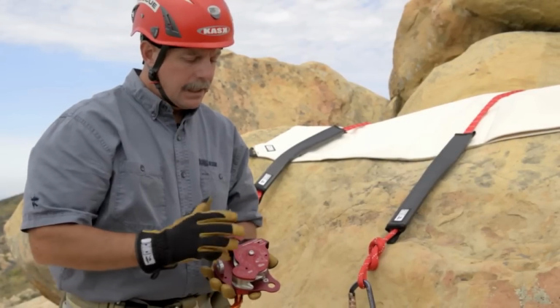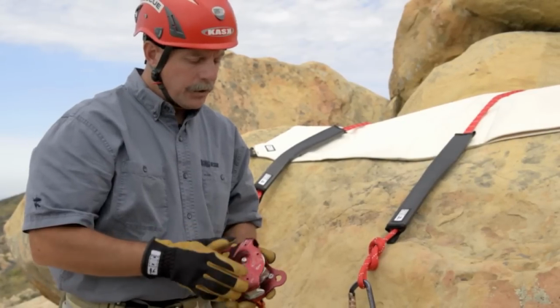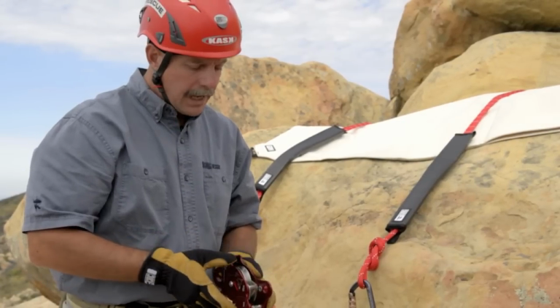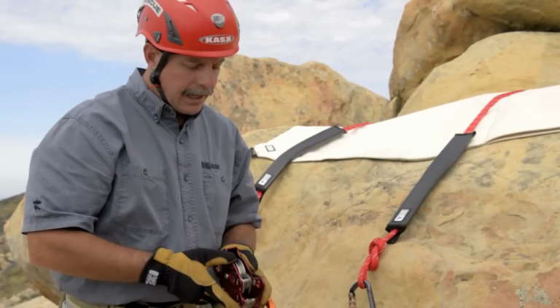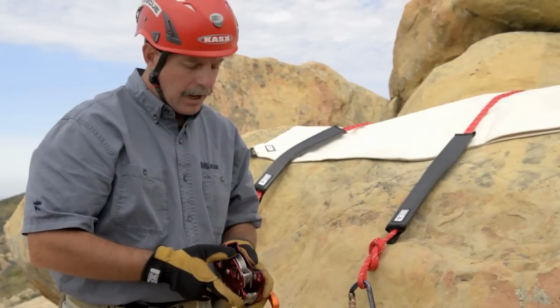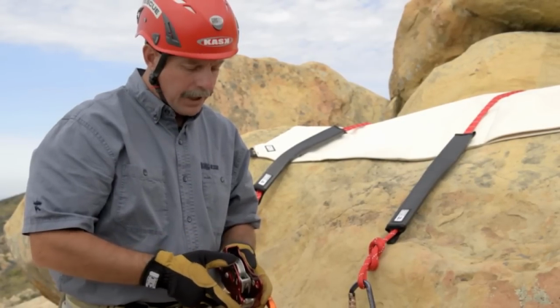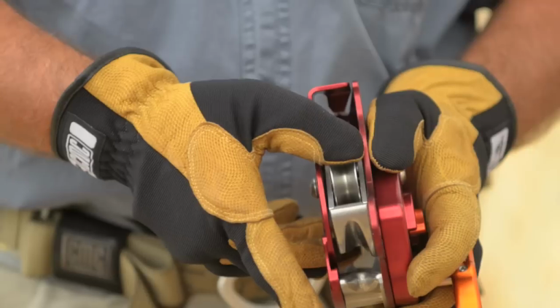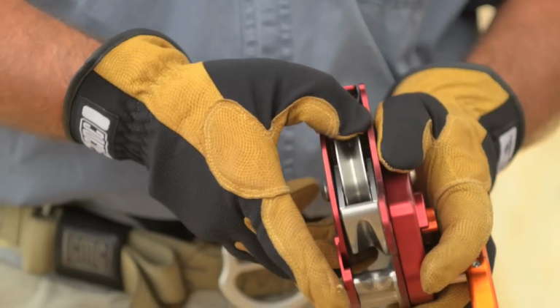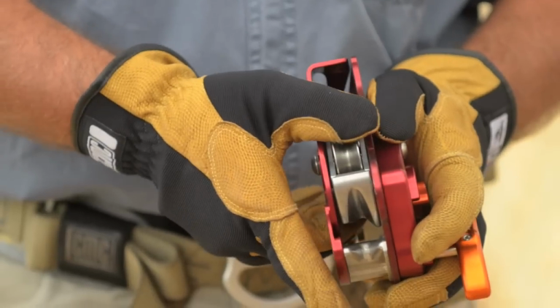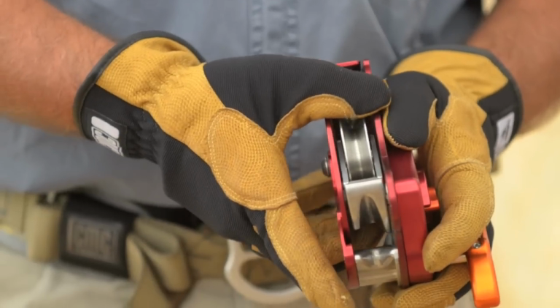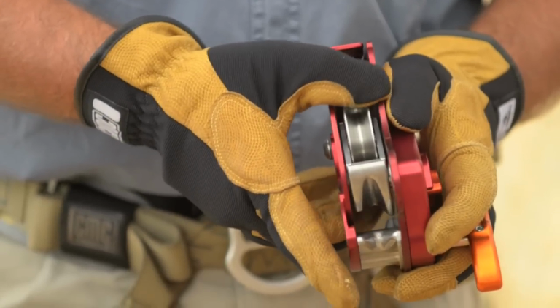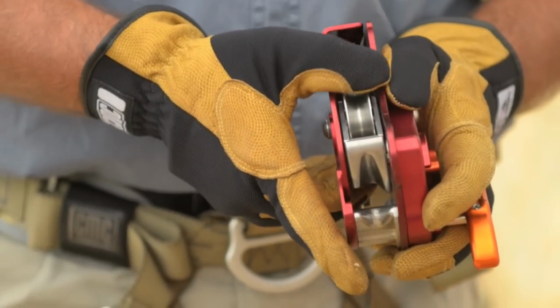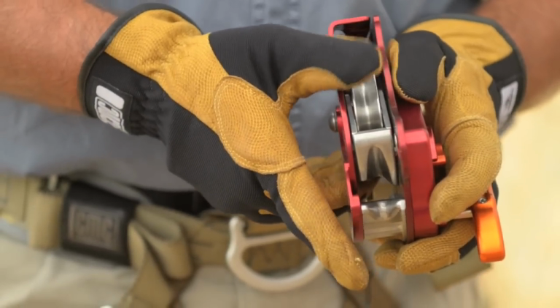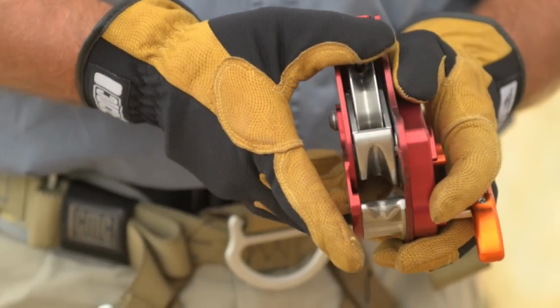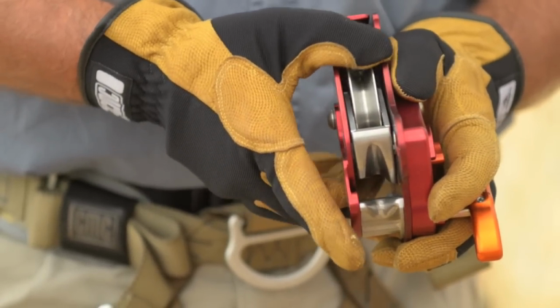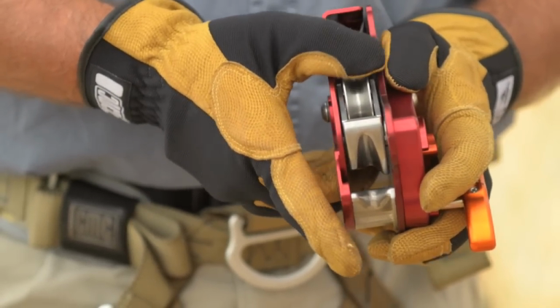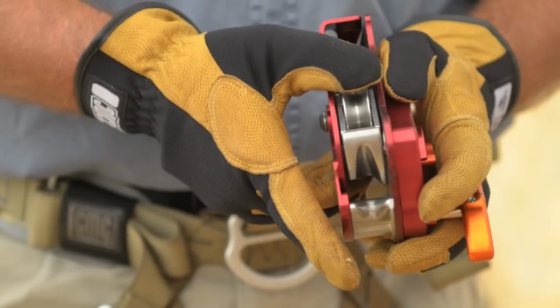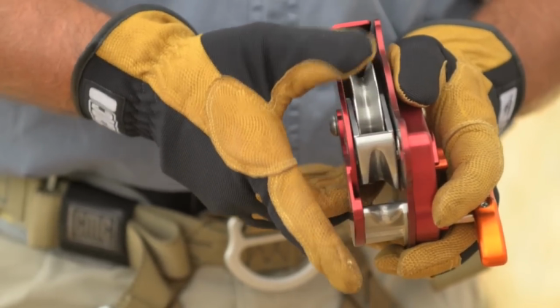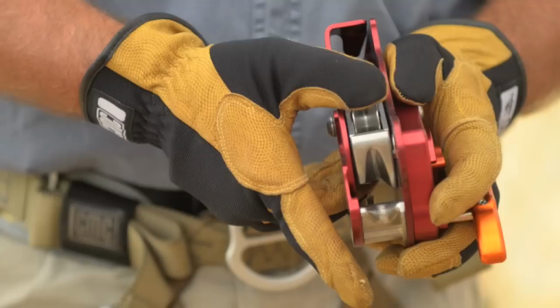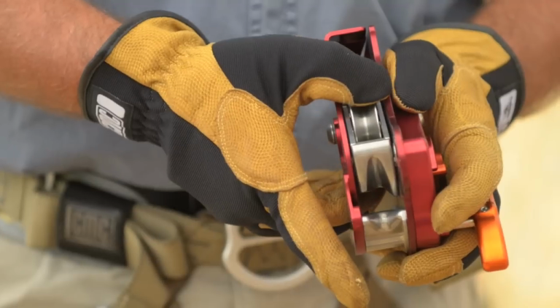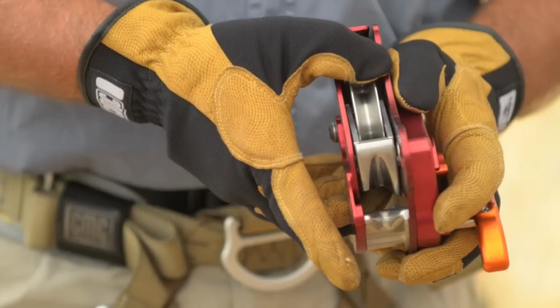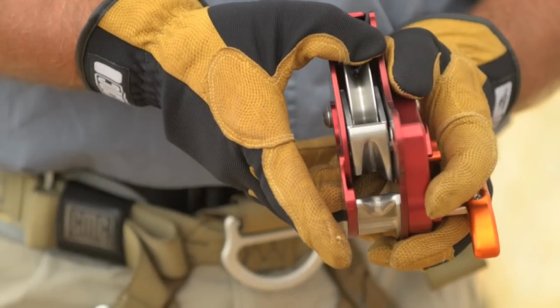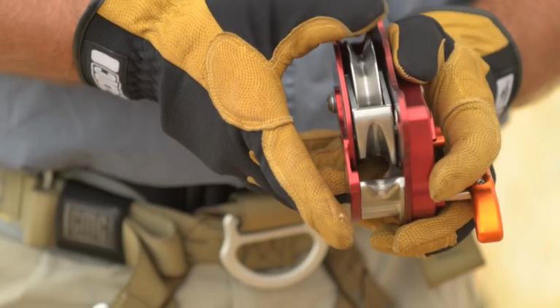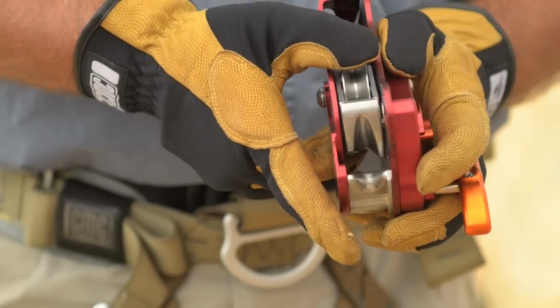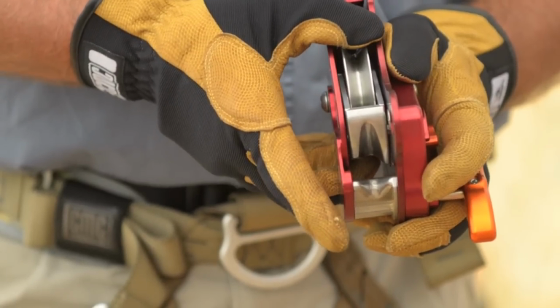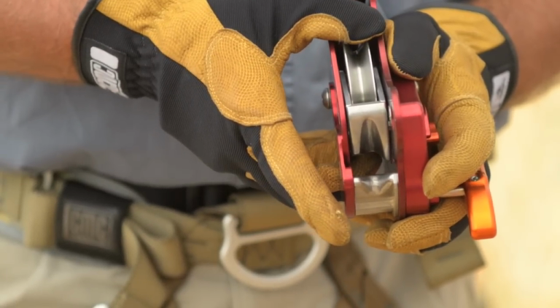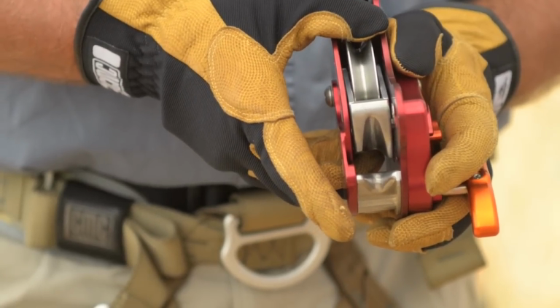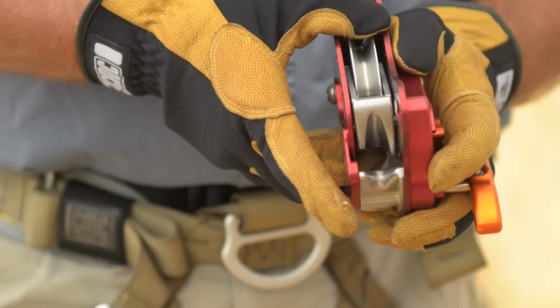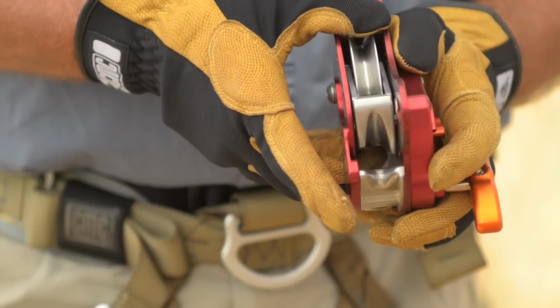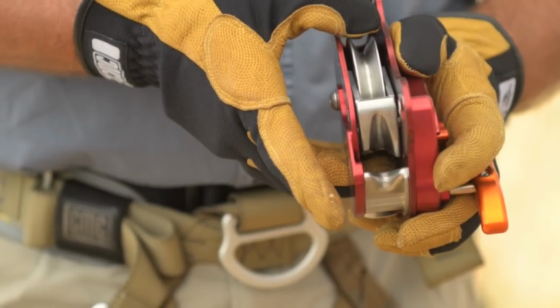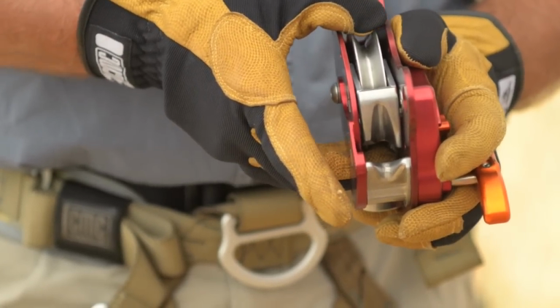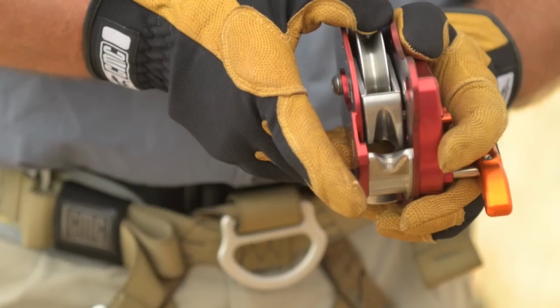When you look at how it operates, there's a one-way bearing on the pulley shiv on the inside so that it will only spin as a high-efficiency pulley in the raising position.